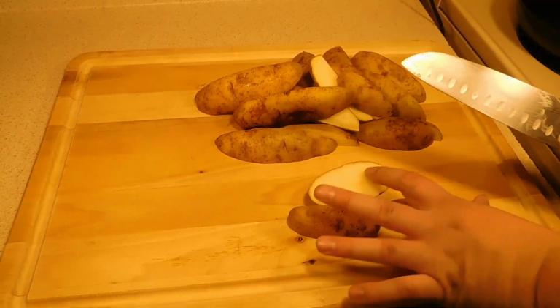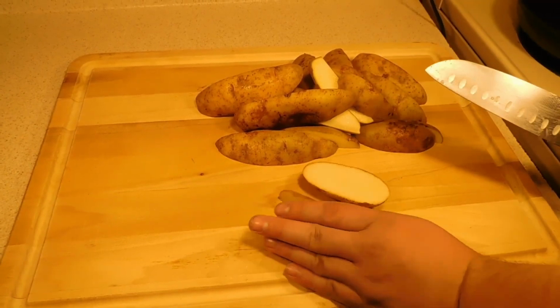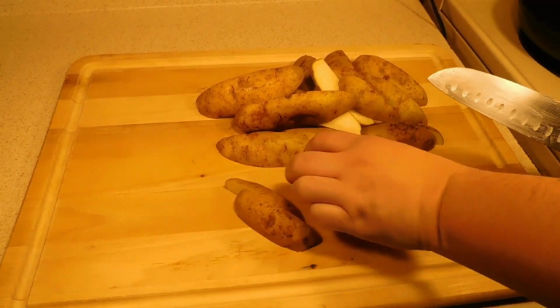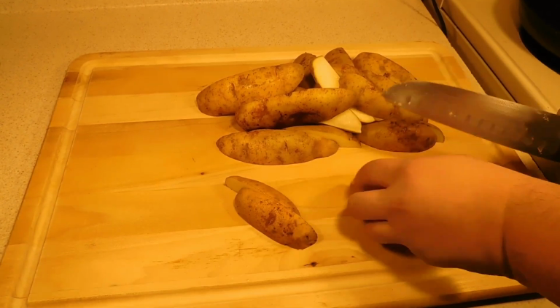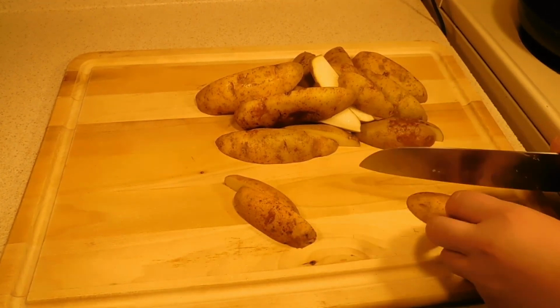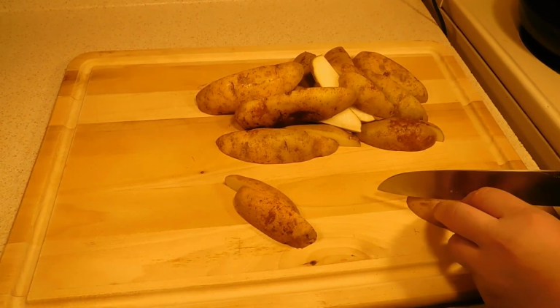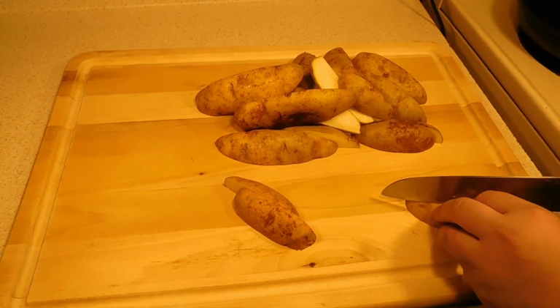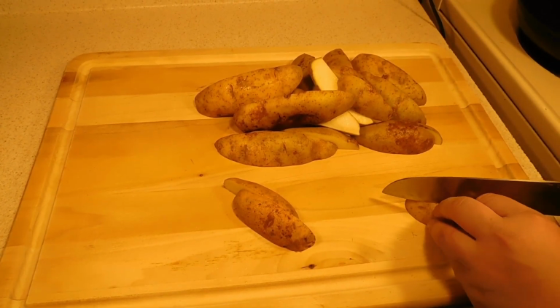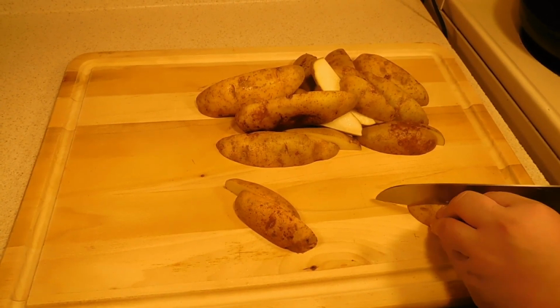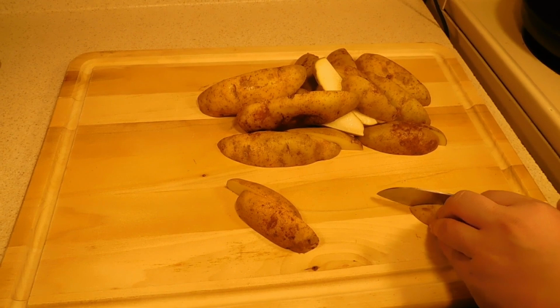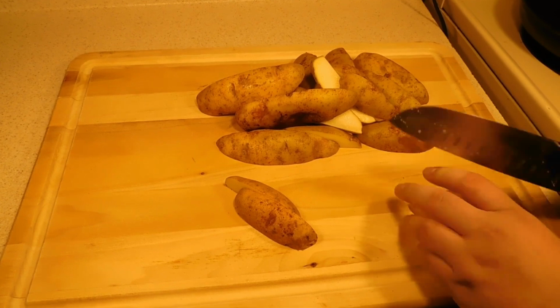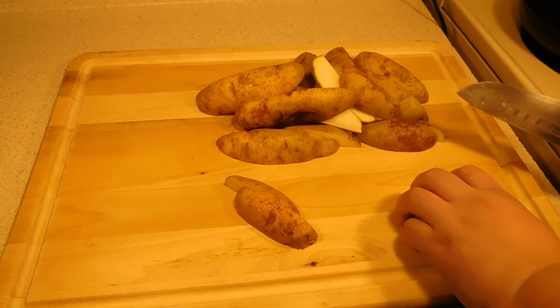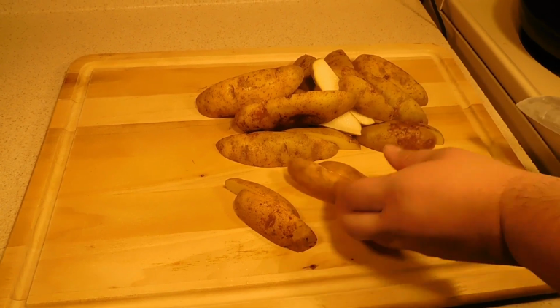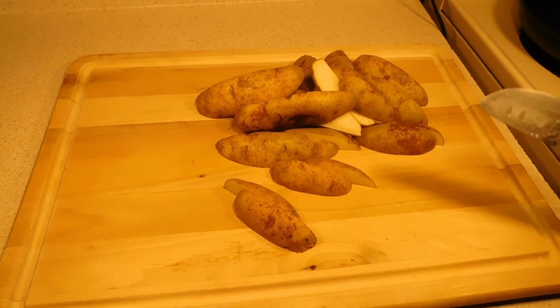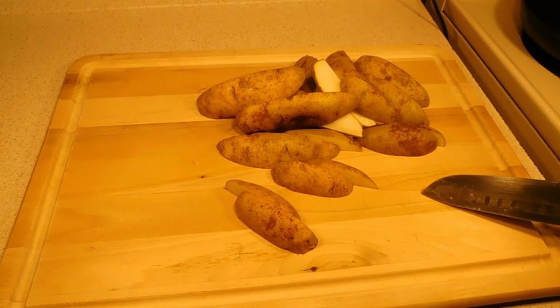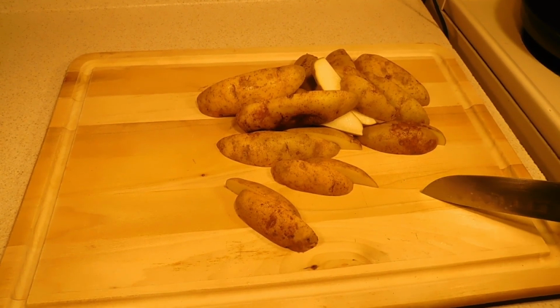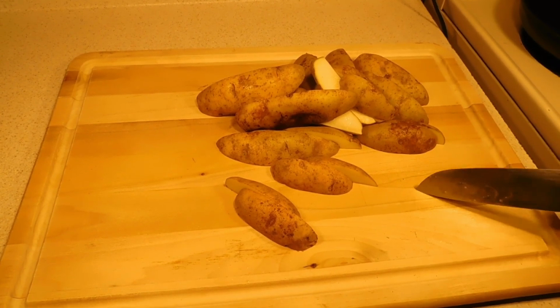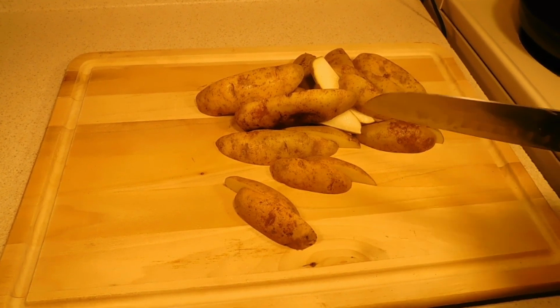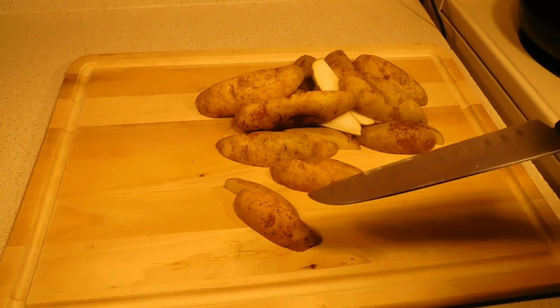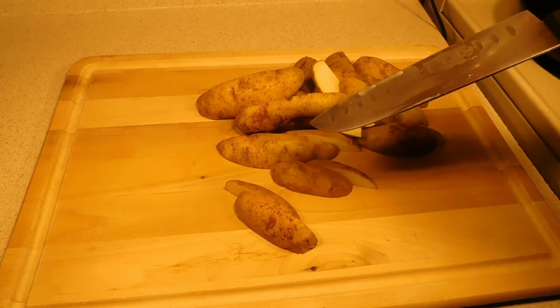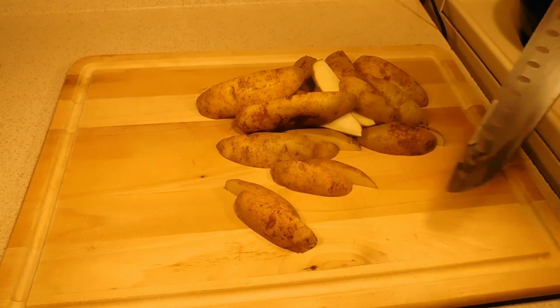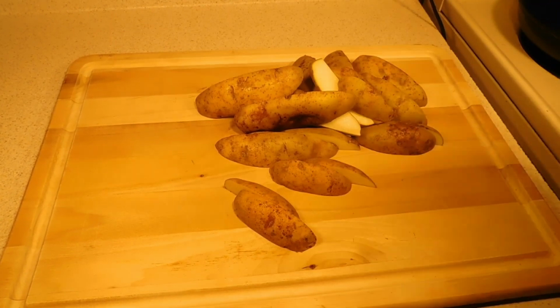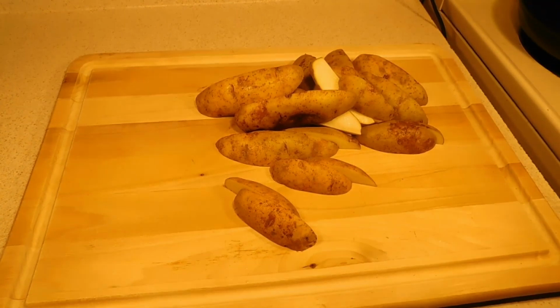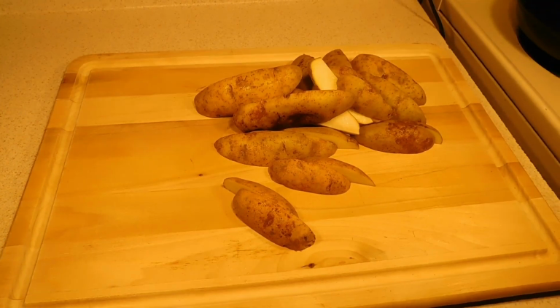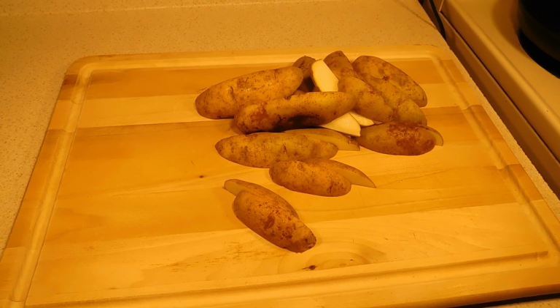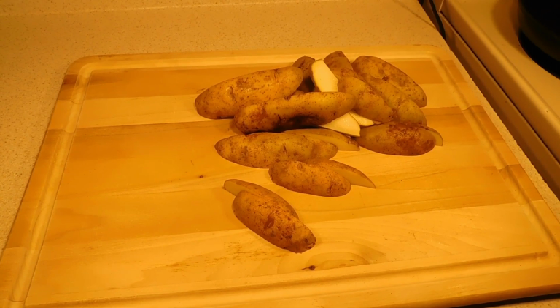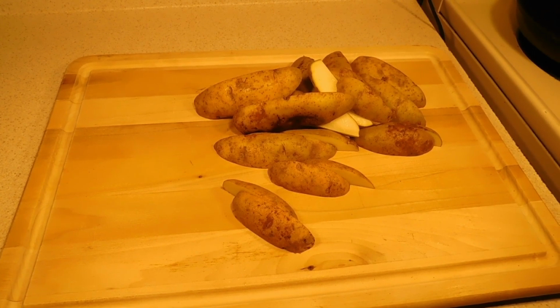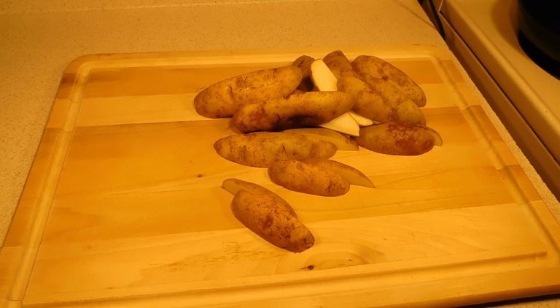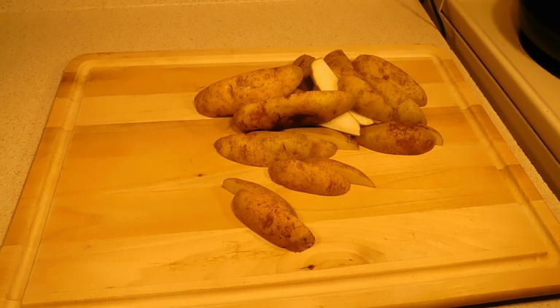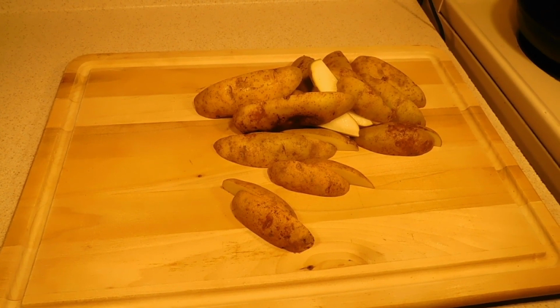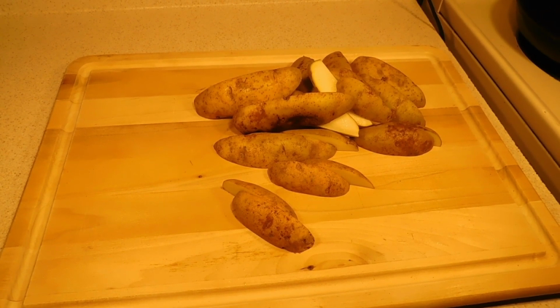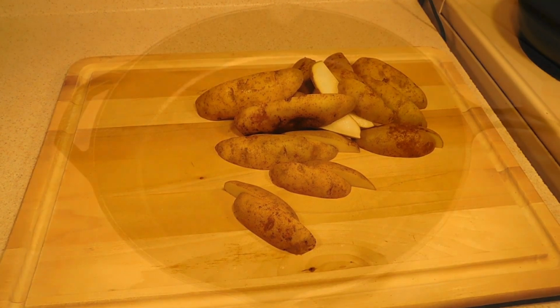Now that we just about have our potatoes done, we're going to go ahead and clear the cutting board, bring over our cast iron skillet and get our salad shooter, and we'll bring you back.